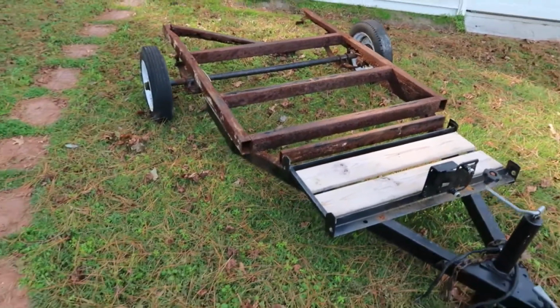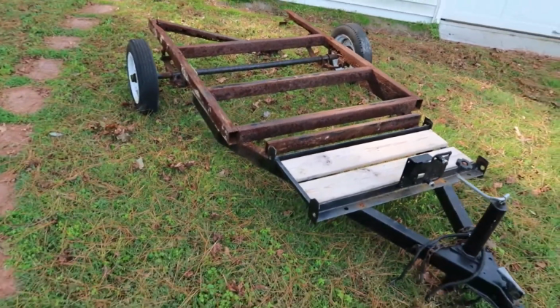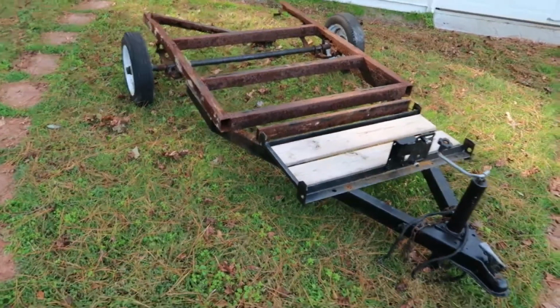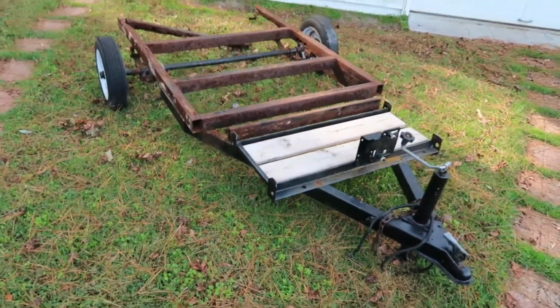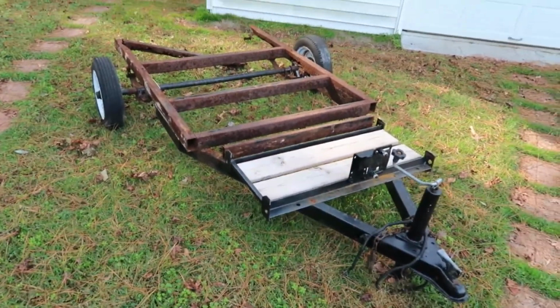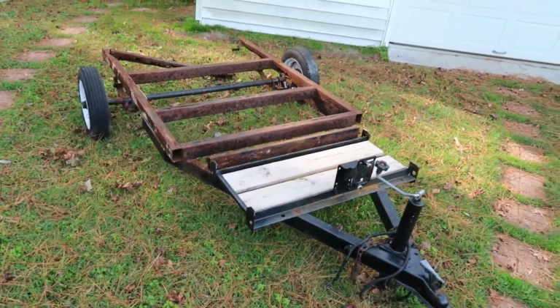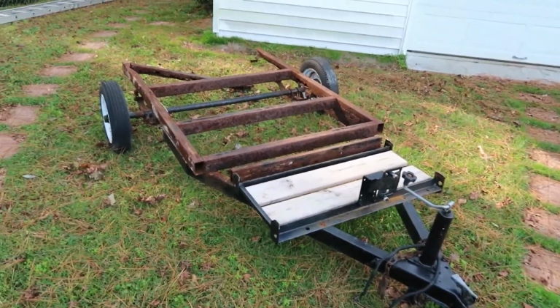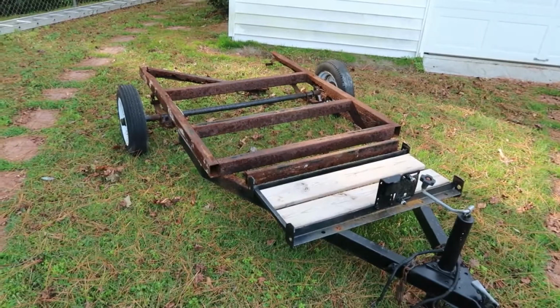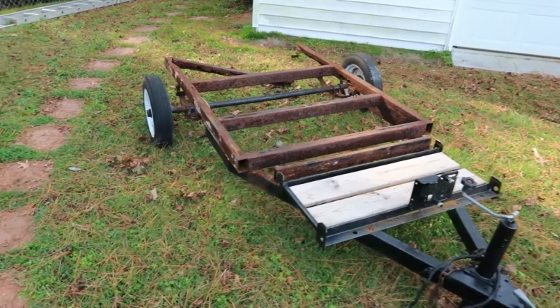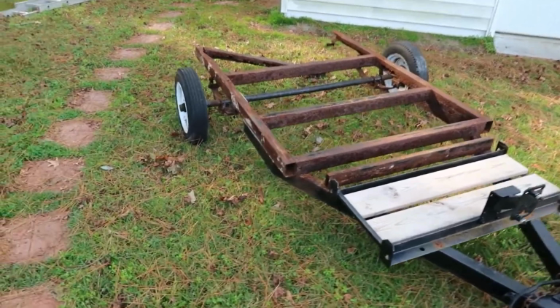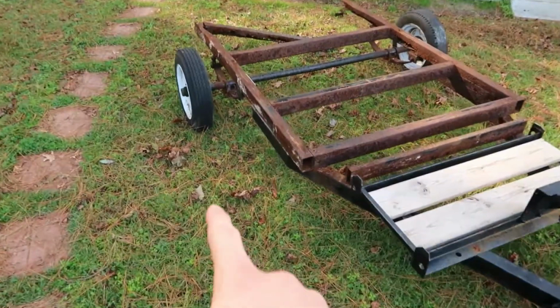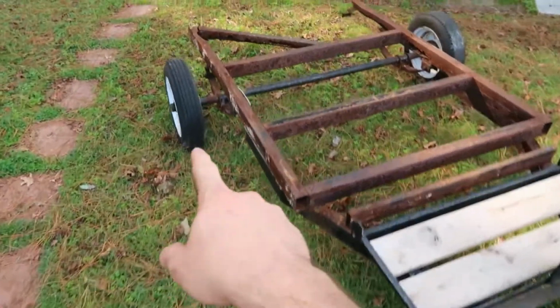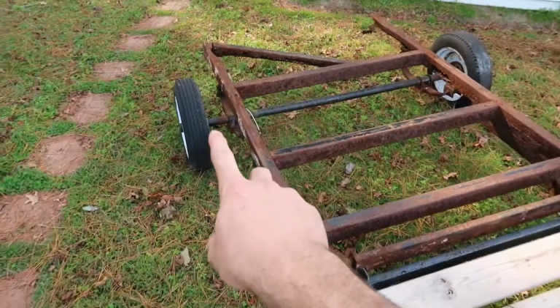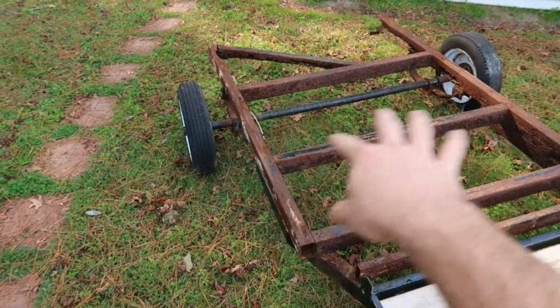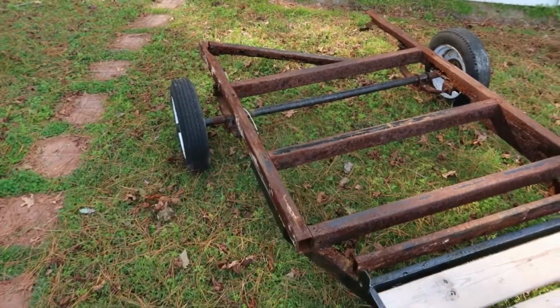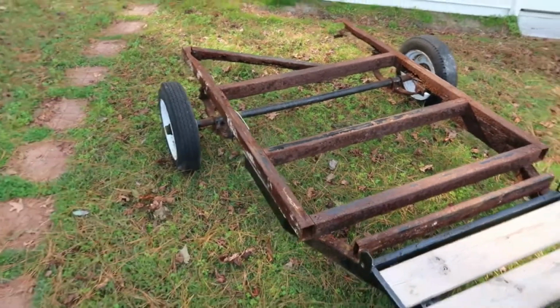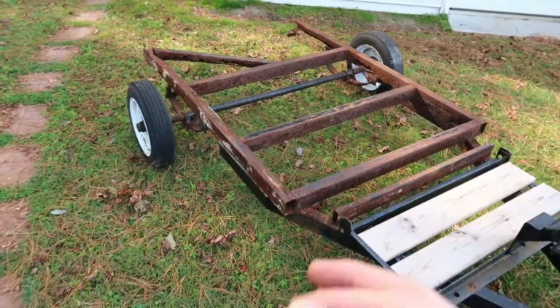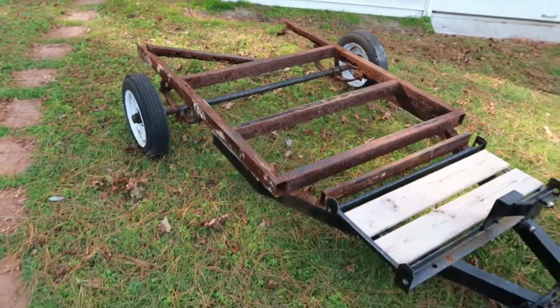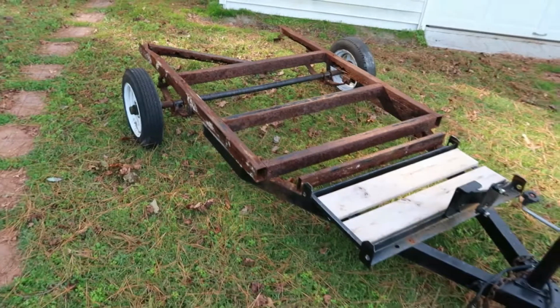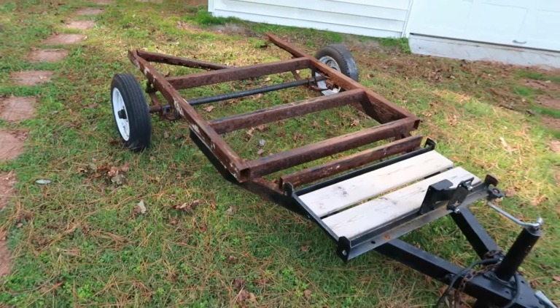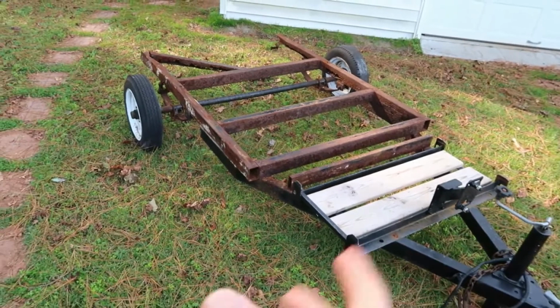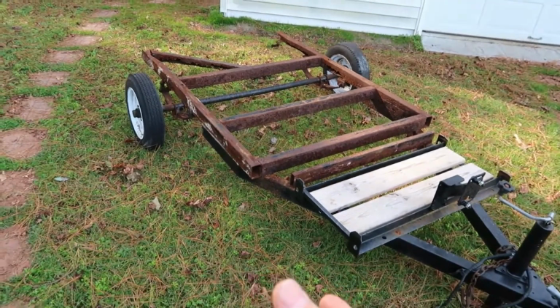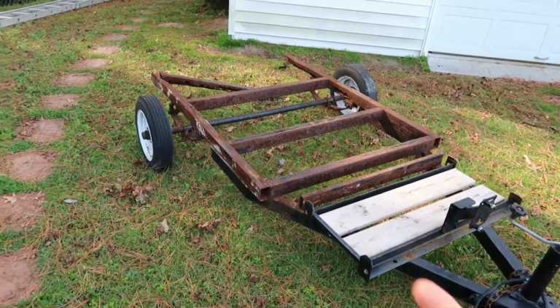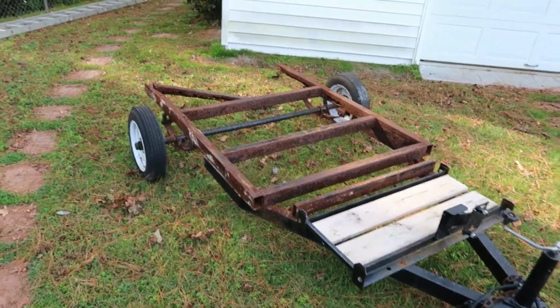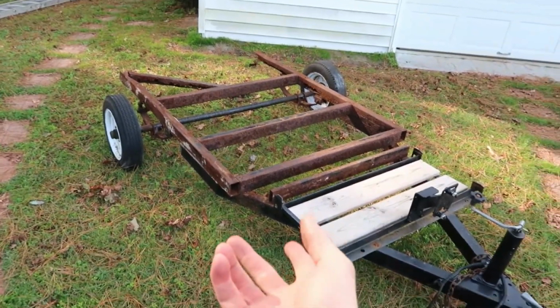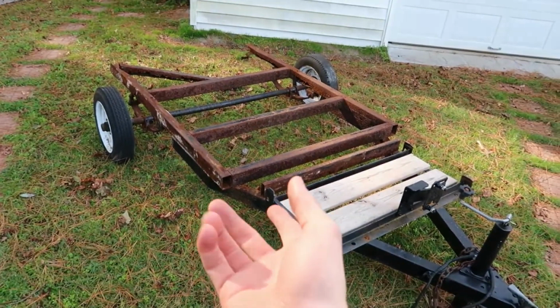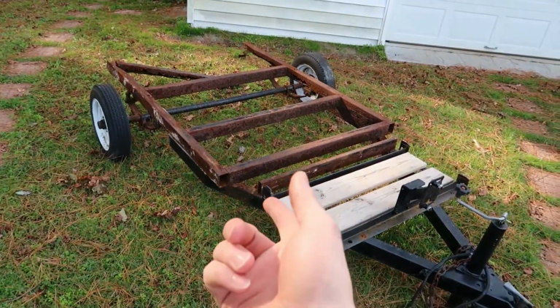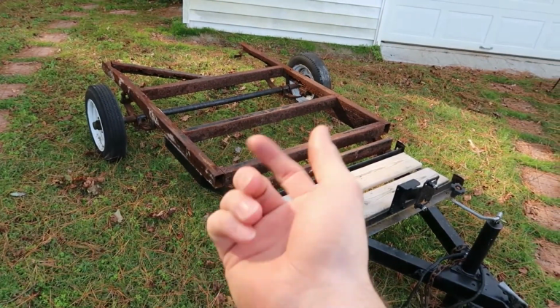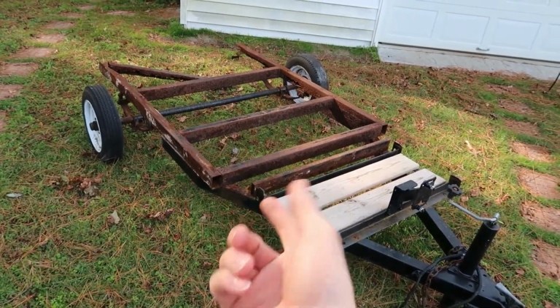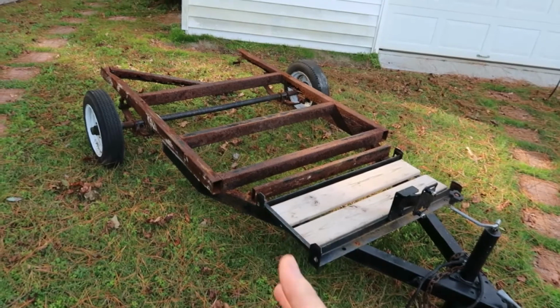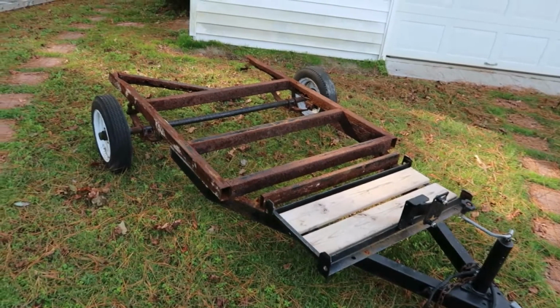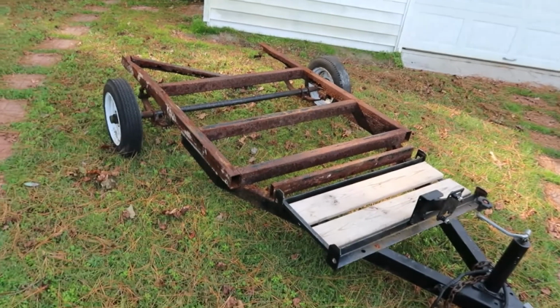He told me the story of how this trailer came about, and you can probably tell the axle doesn't actually go to this trailer. This was from a beach trip that had gone wrong — he slapped a new axle onto the trailer to get it home and it's pretty much set like that.